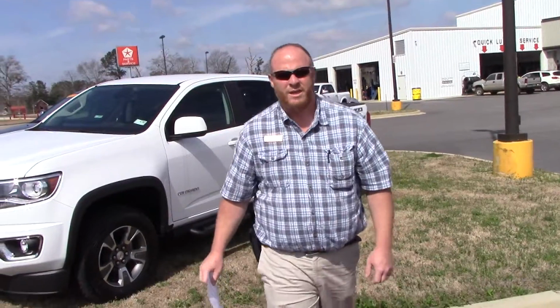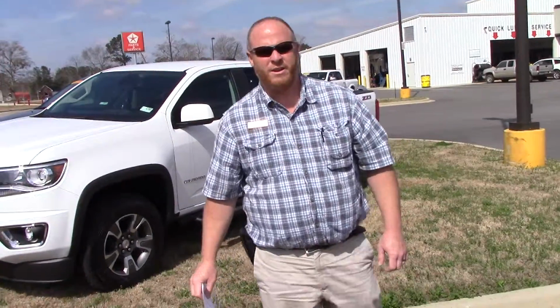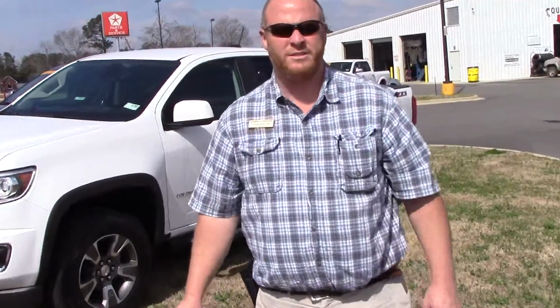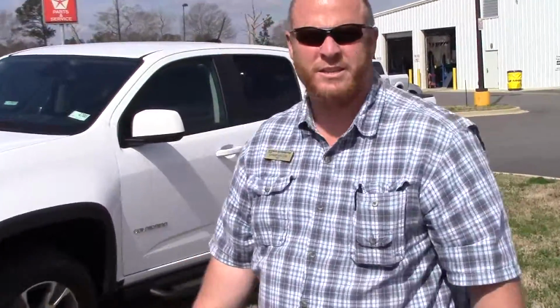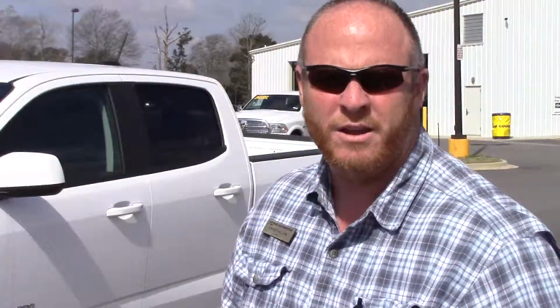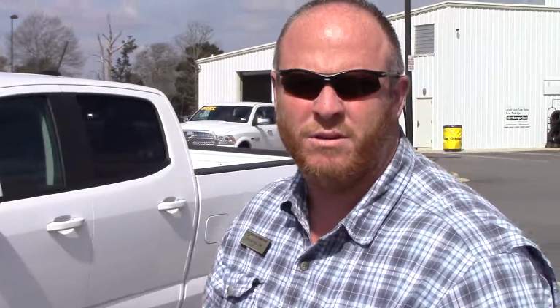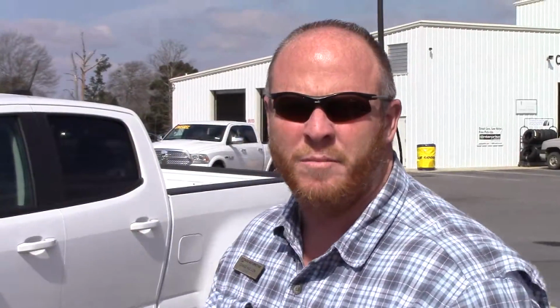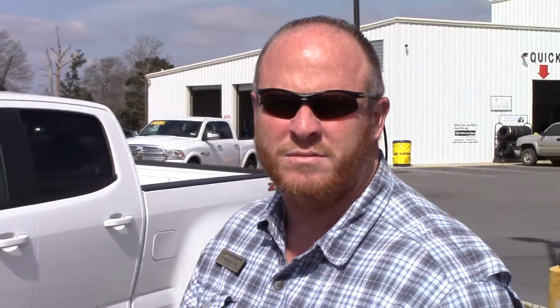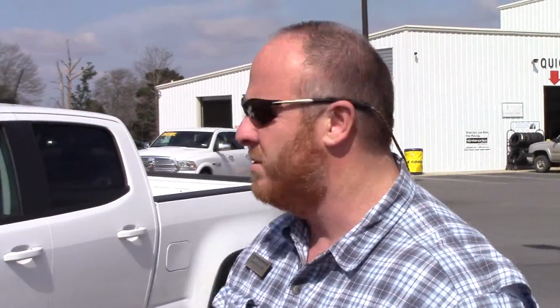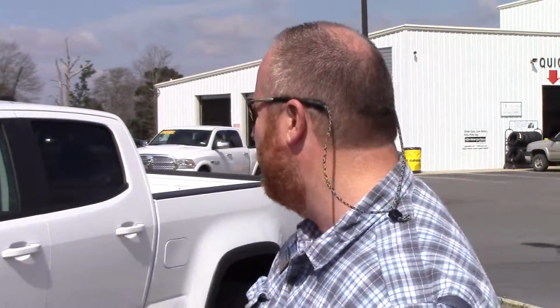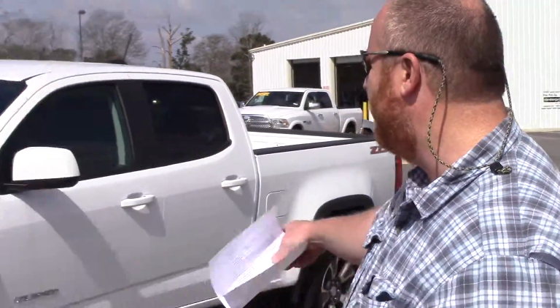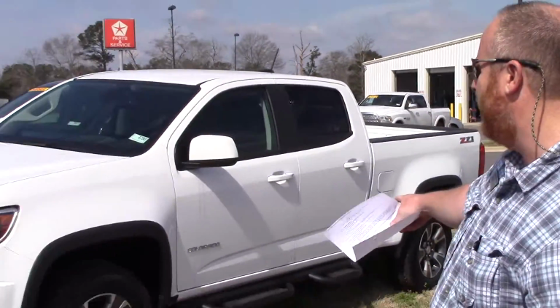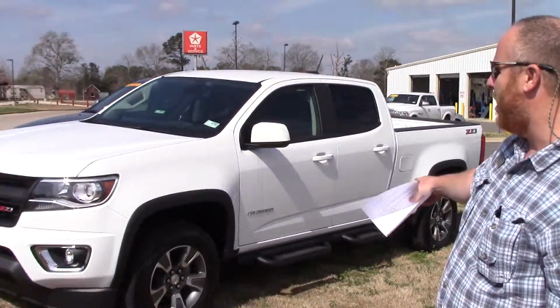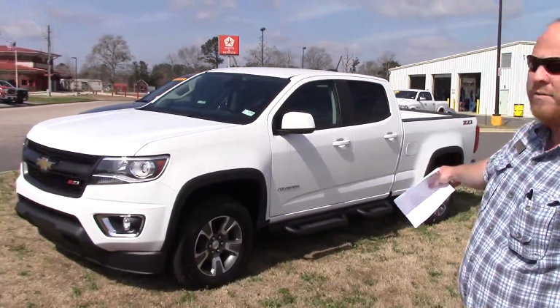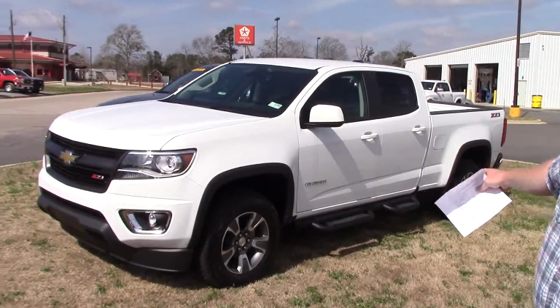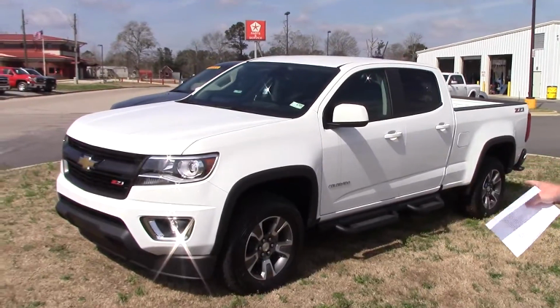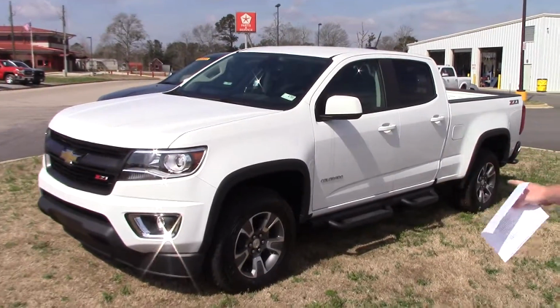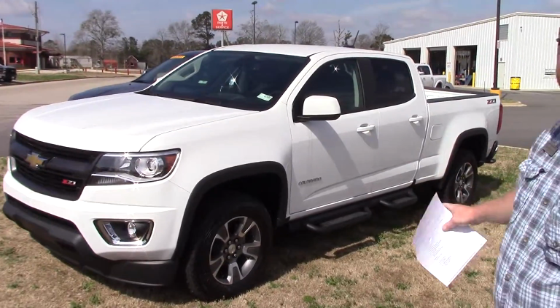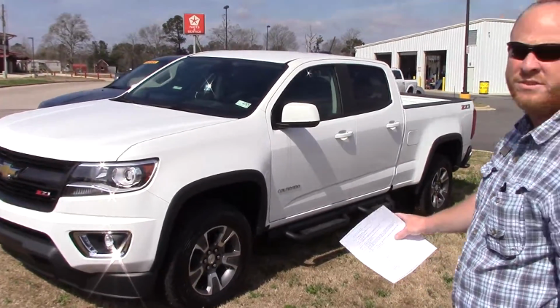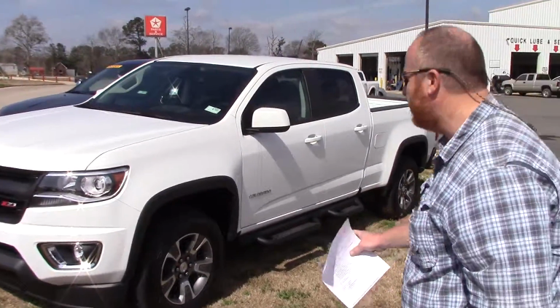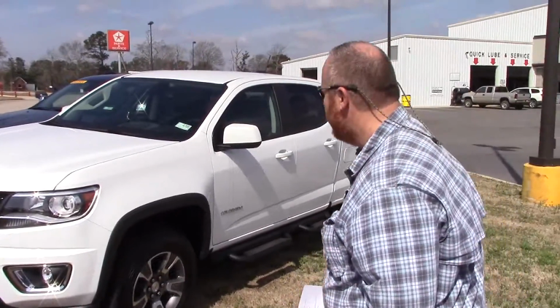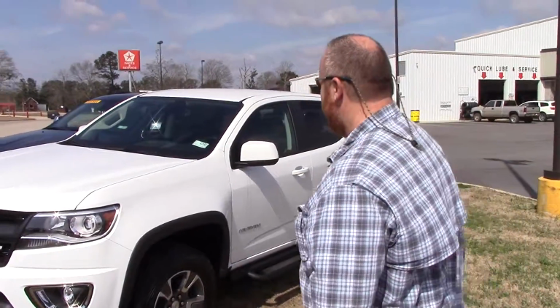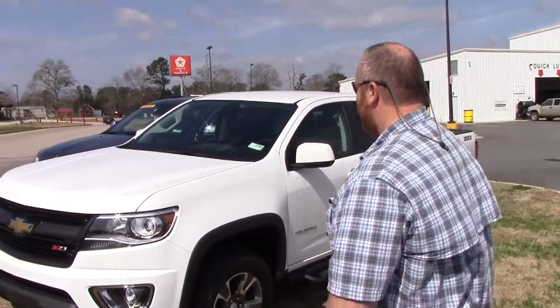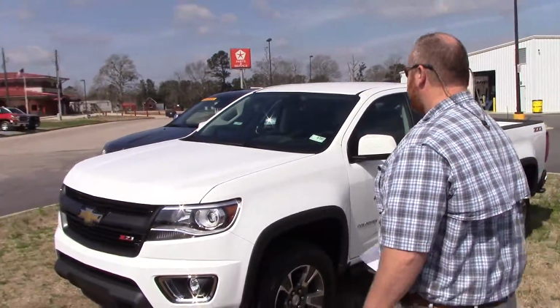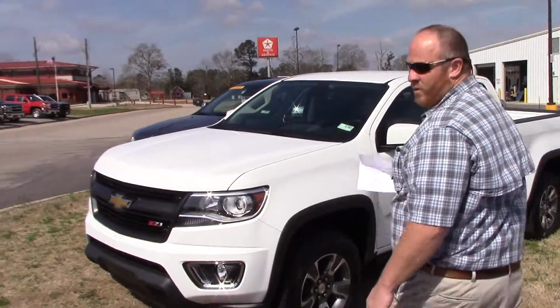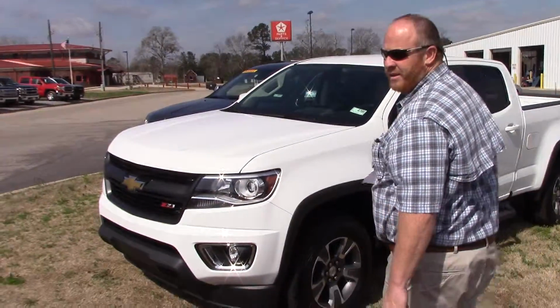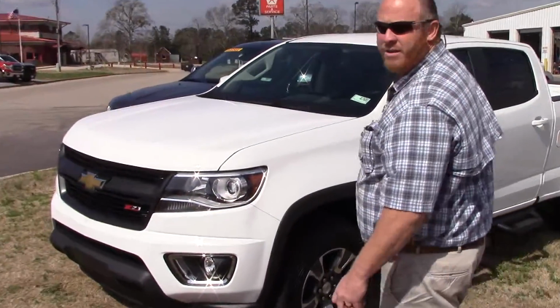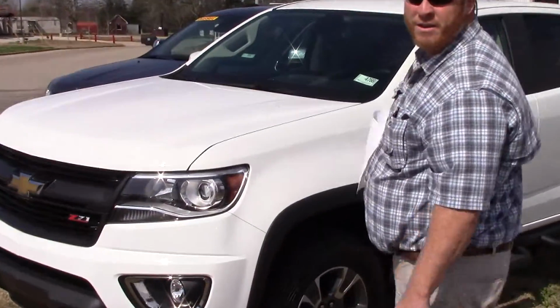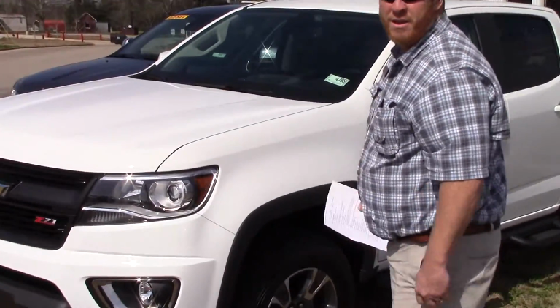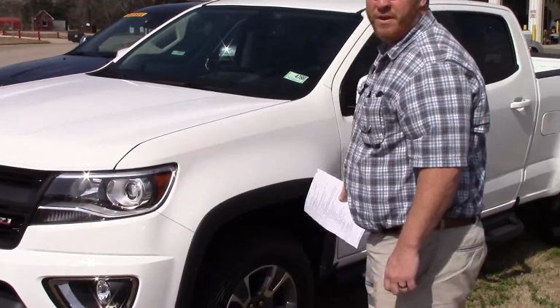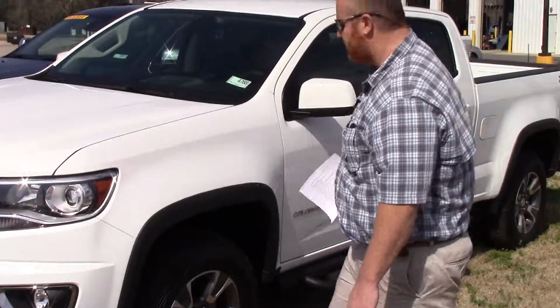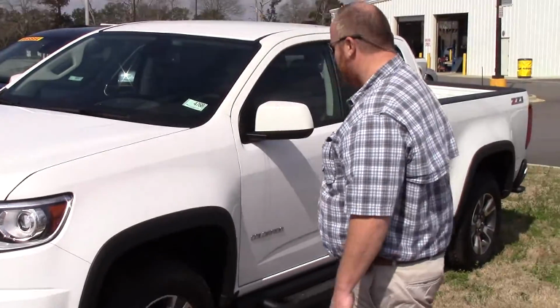Hey Jared Hudson, Chase Holland here with Stokes Automotive. Just wanted to show you the '15 Toyota 4WD Crew Cab I have in stock. As you can see it's white in color, very nice vehicle.